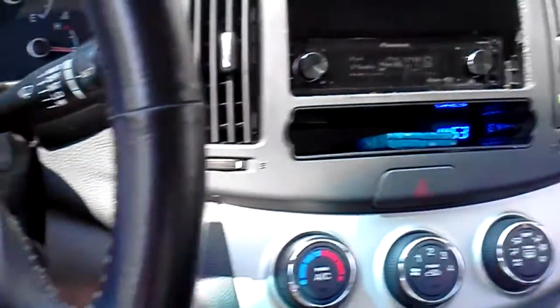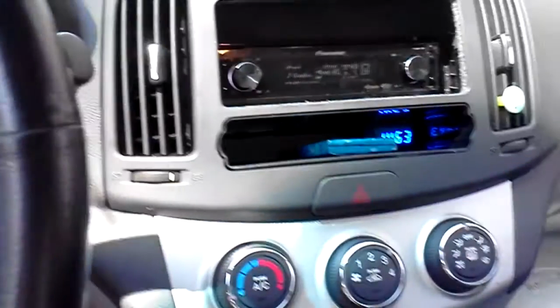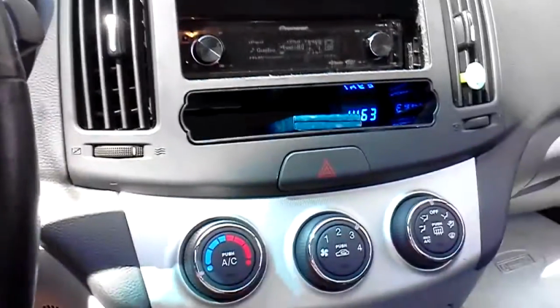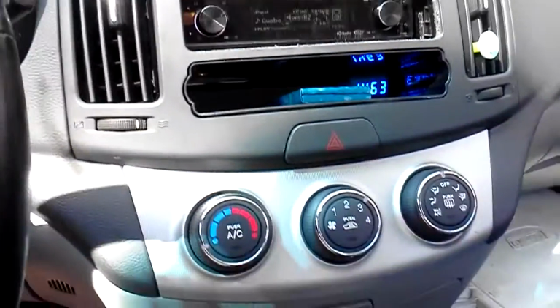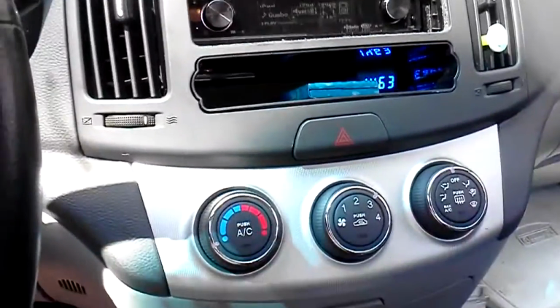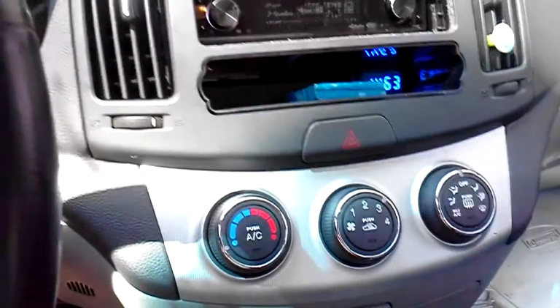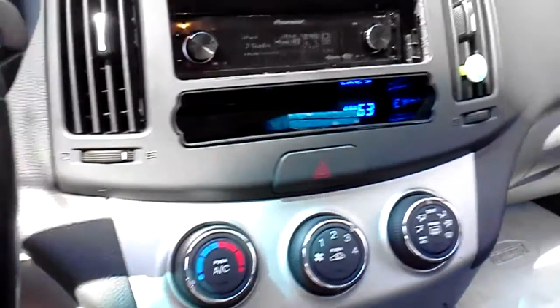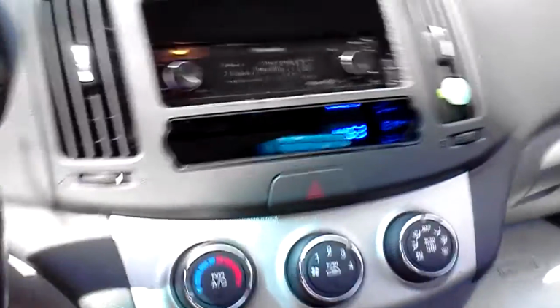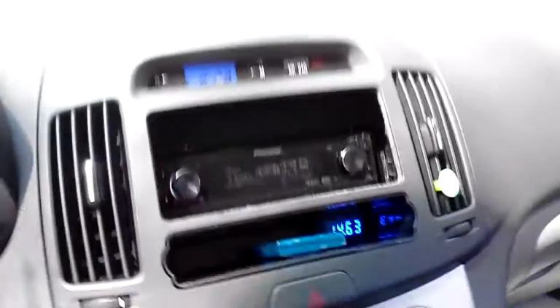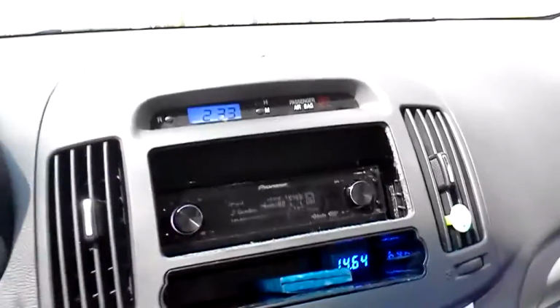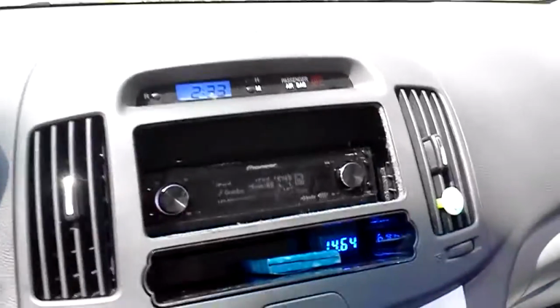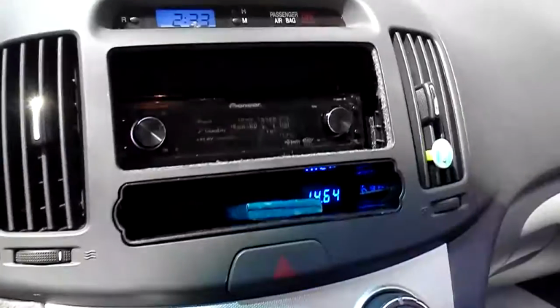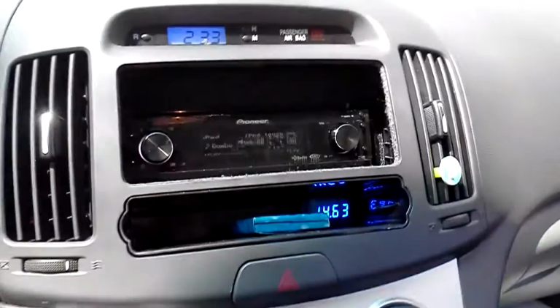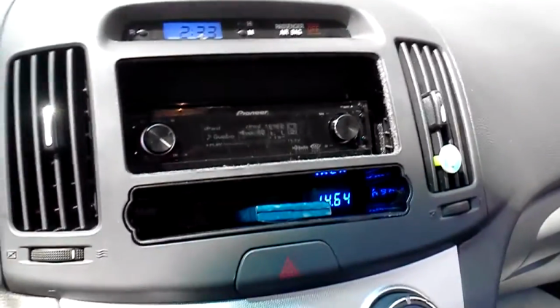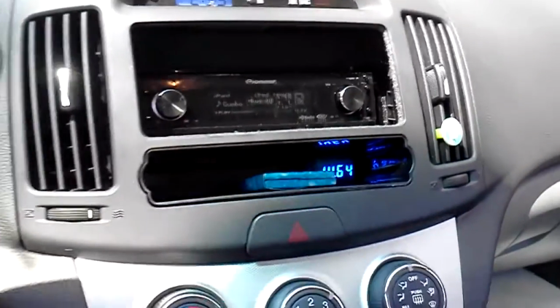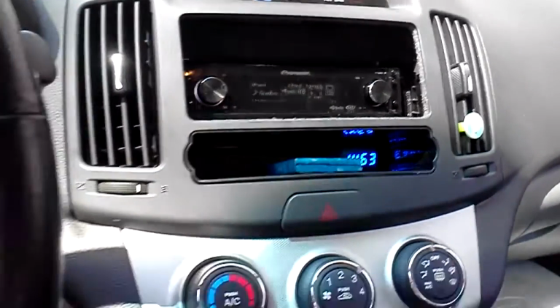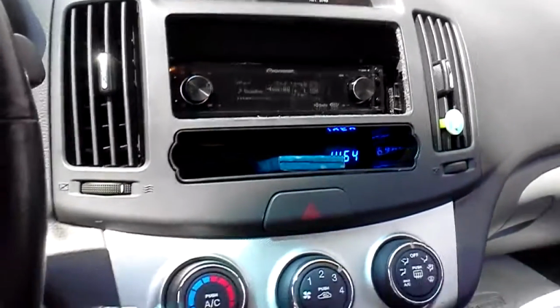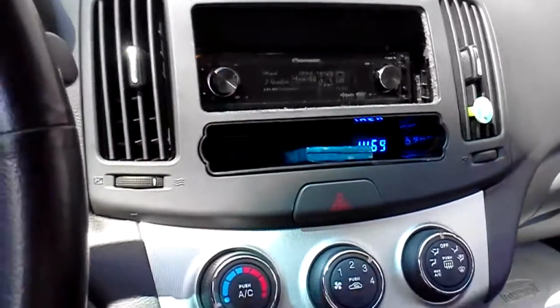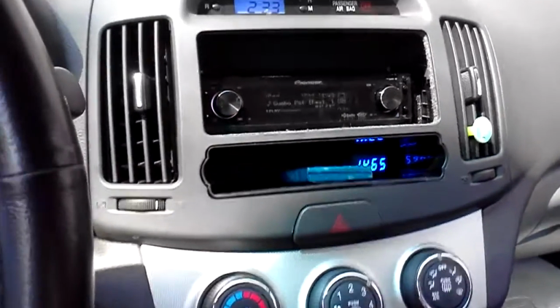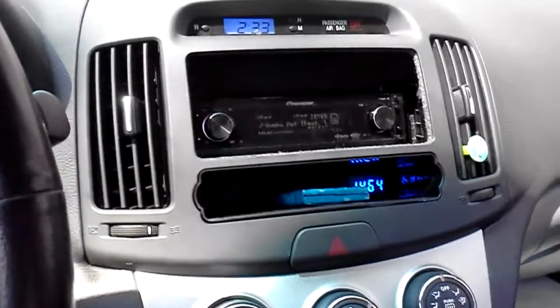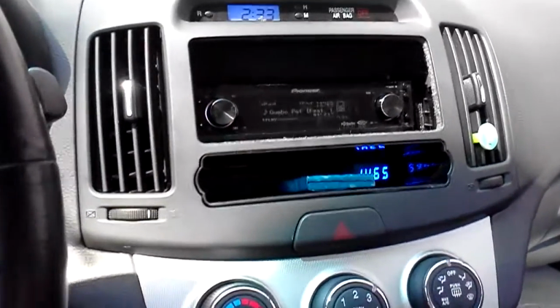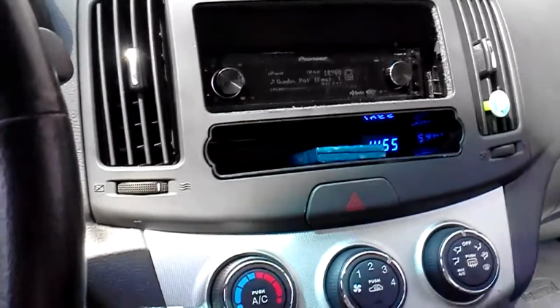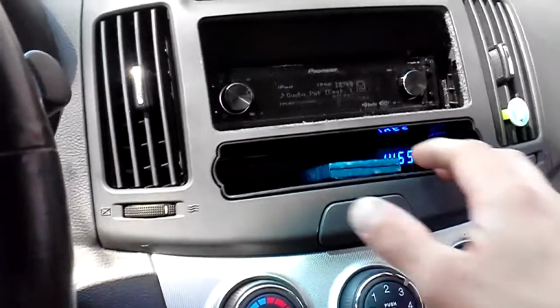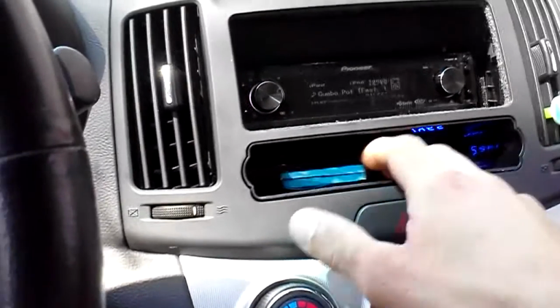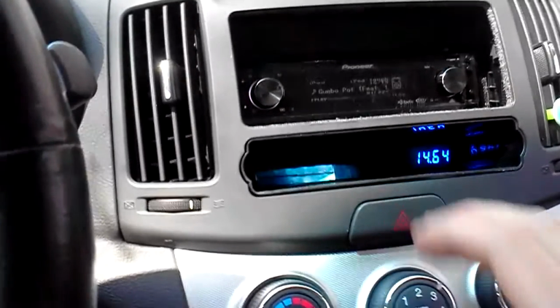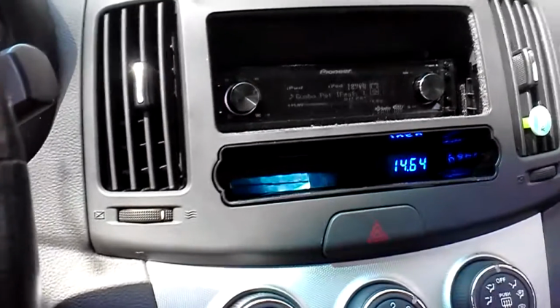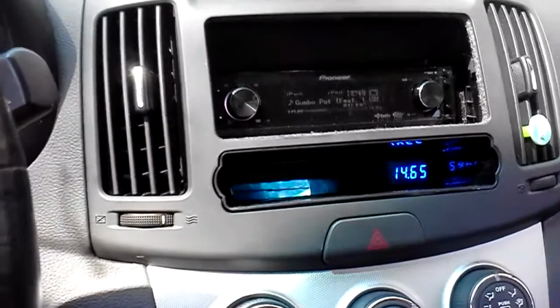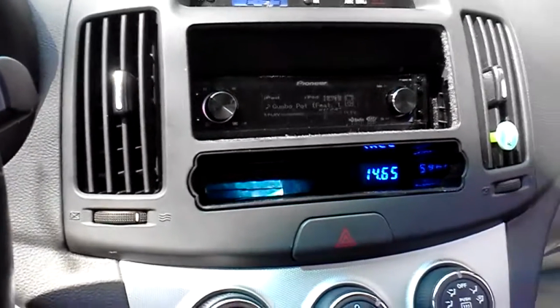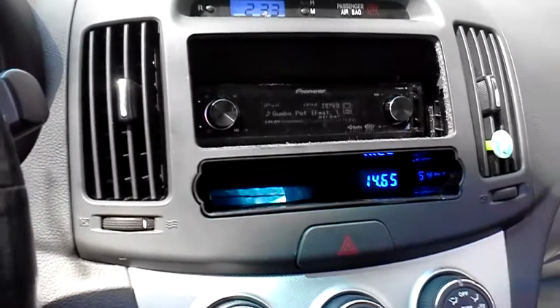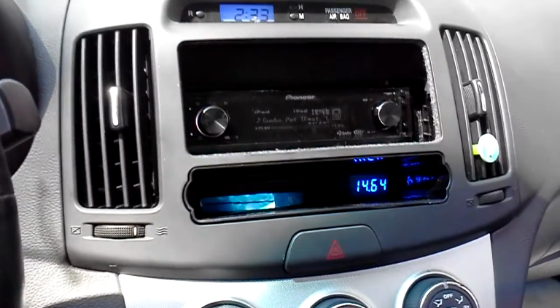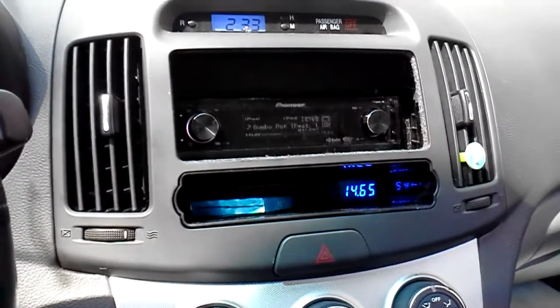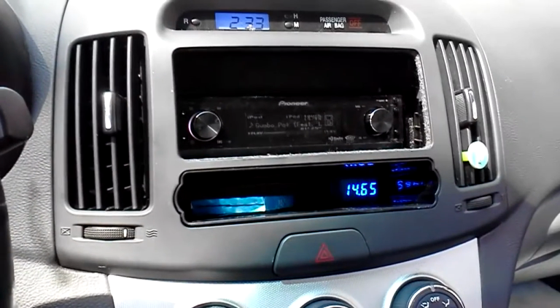Another video — the sound quality here with this camera phone is going to suck. It's possible you guys can tell how good this sub actually sounds, but it really does sound amazing.